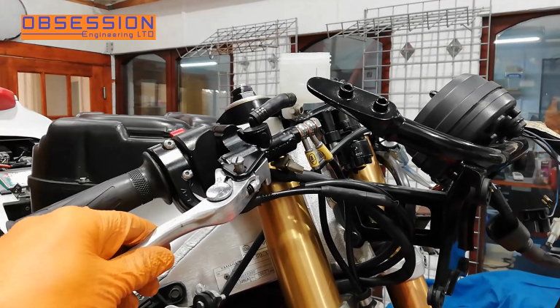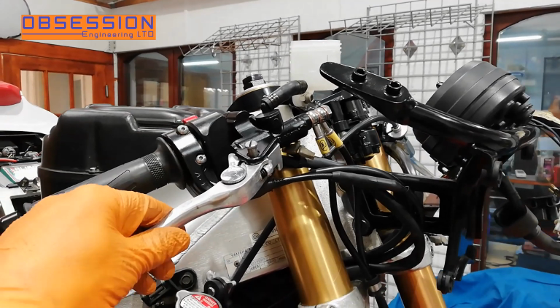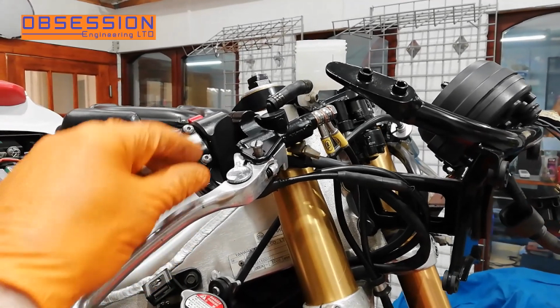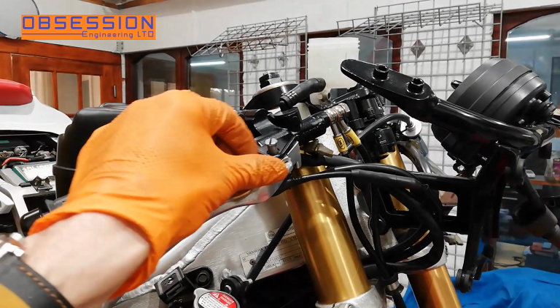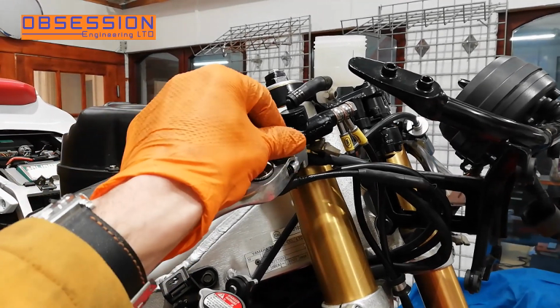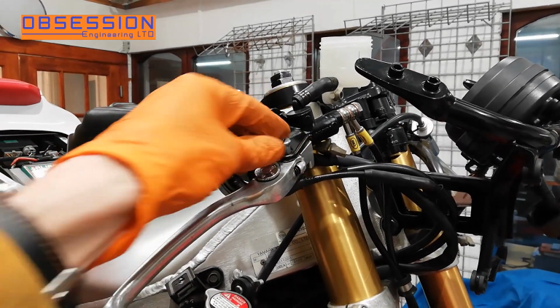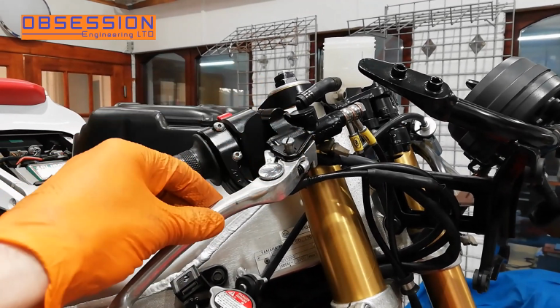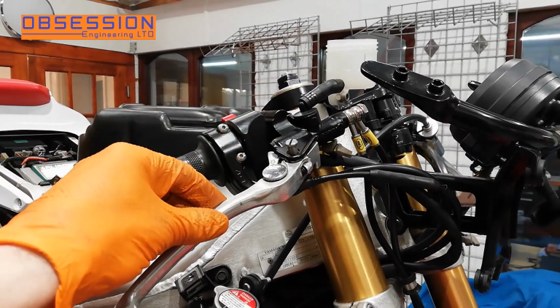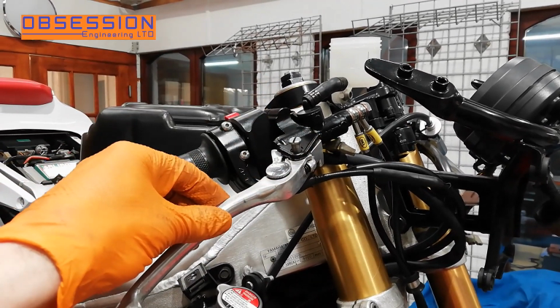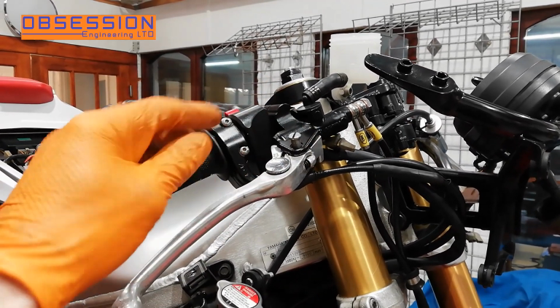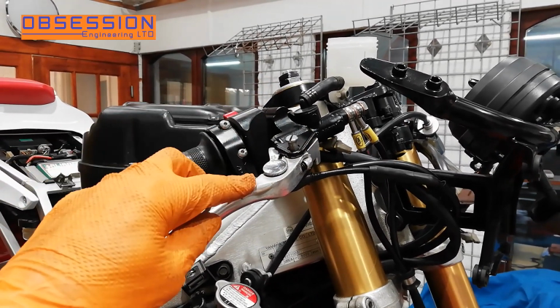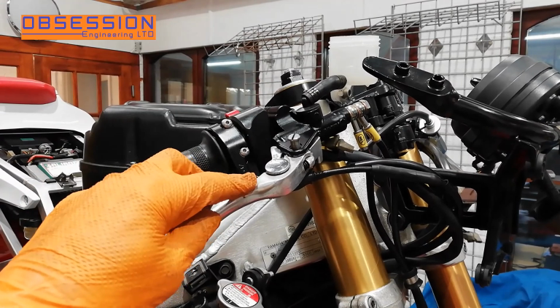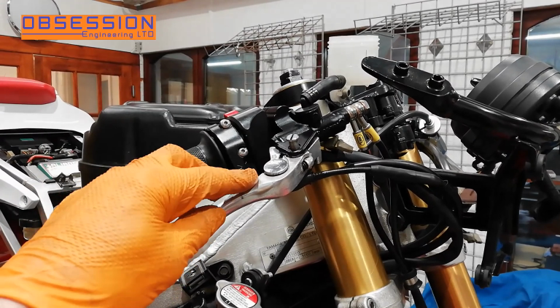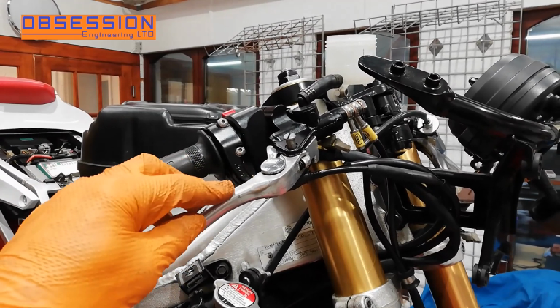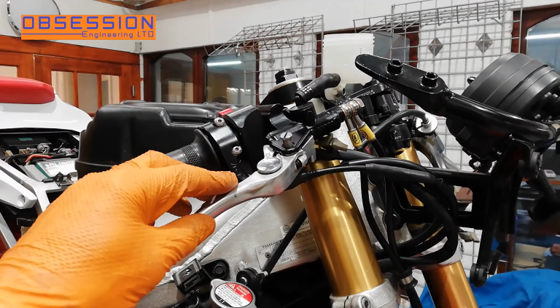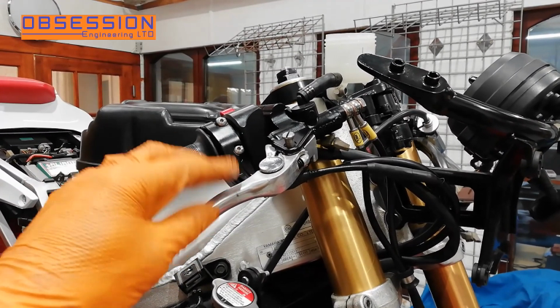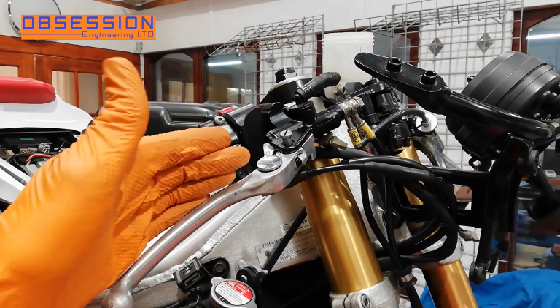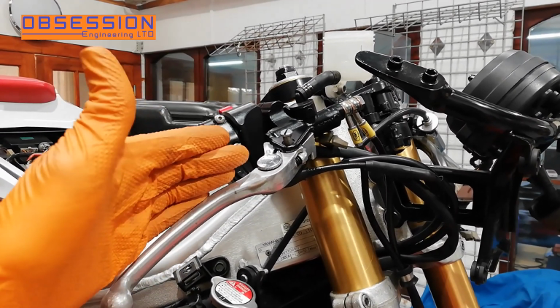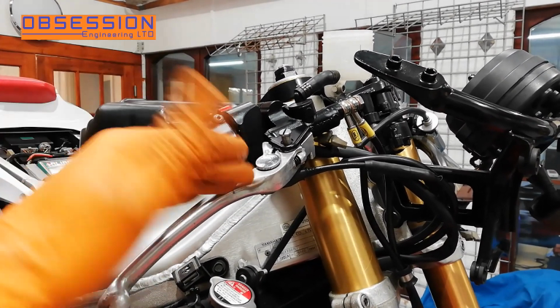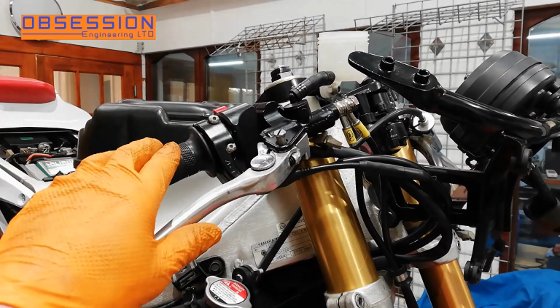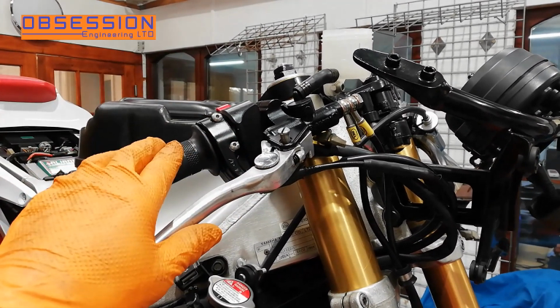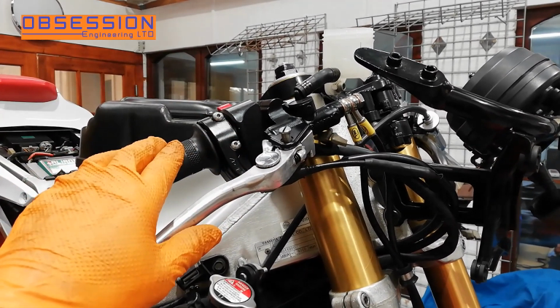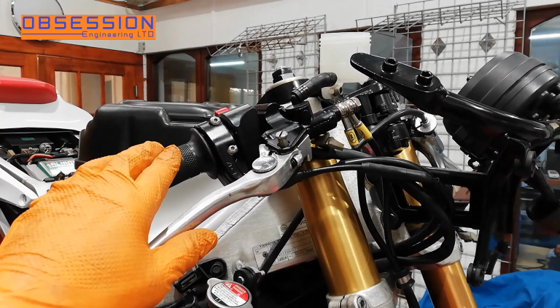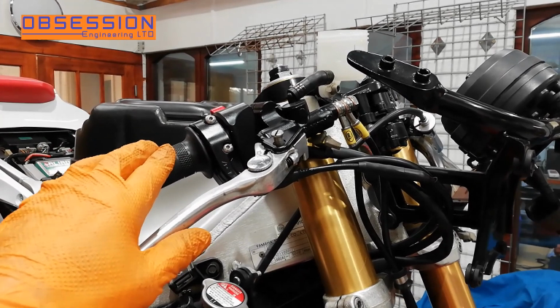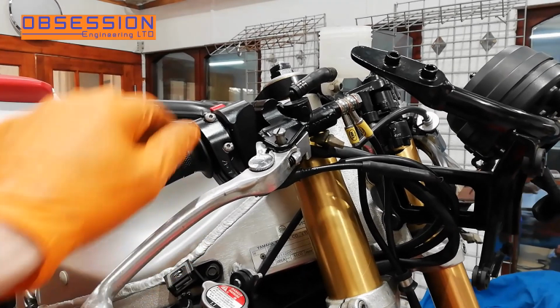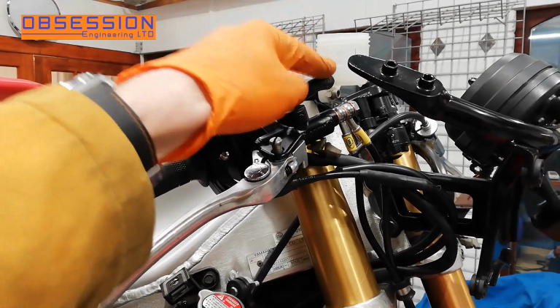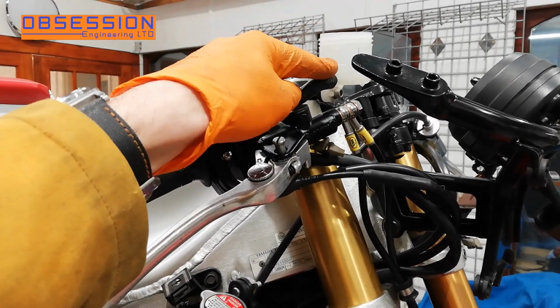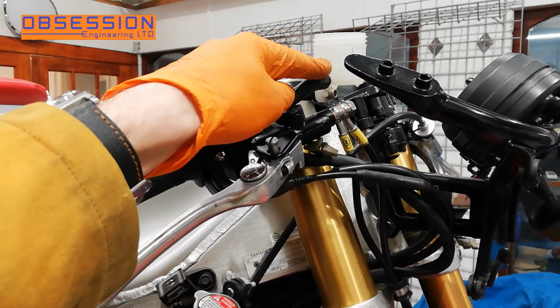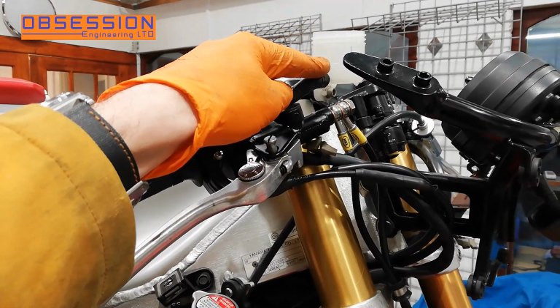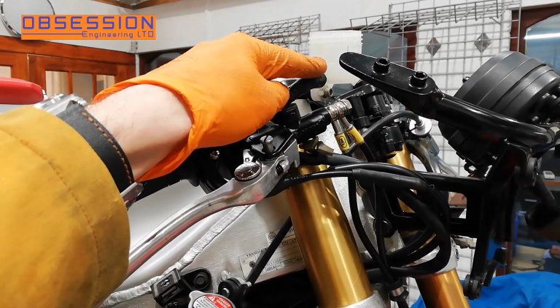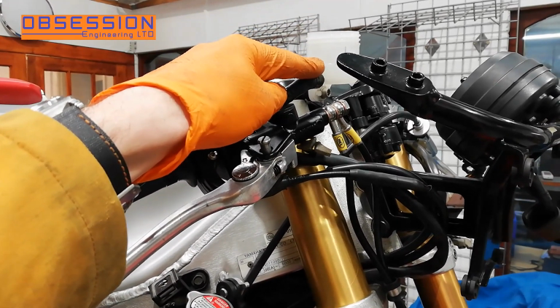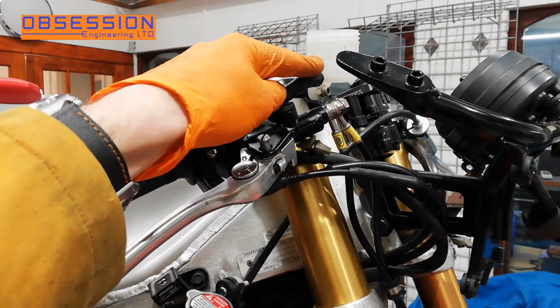The eagle-eyed amongst you will notice the pivot for the brake lever isn't actually all the way in. This brake lever is actually slightly bent and slightly cracked, so there is one on order, but it will do for bleeding up. So to bleed up, we're going to fill the reservoir with Motul DOT 4 brake fluid.